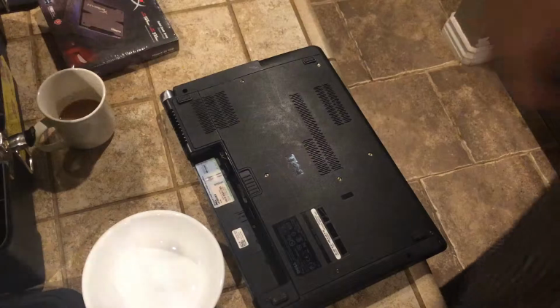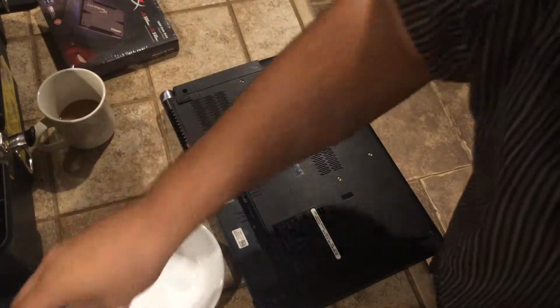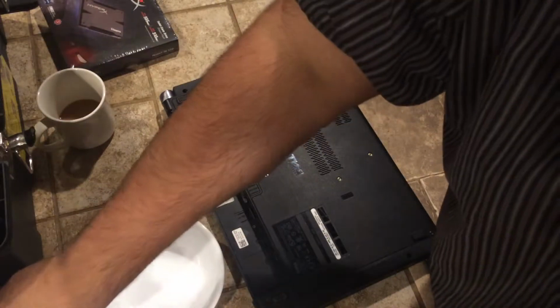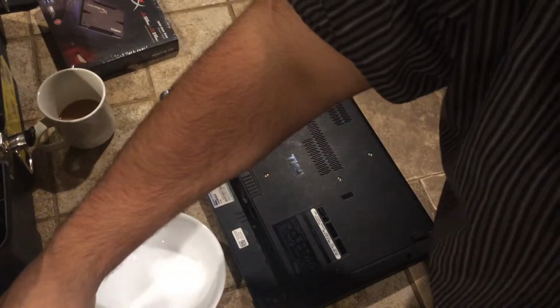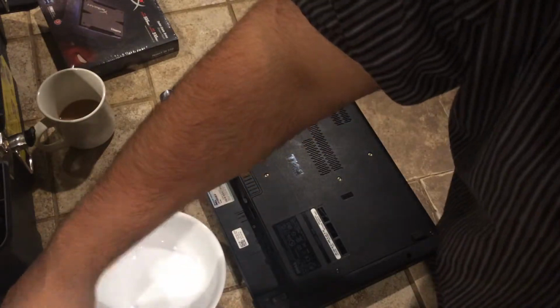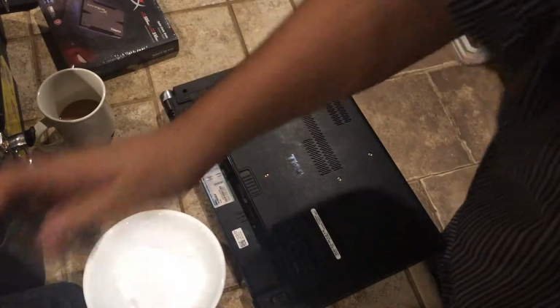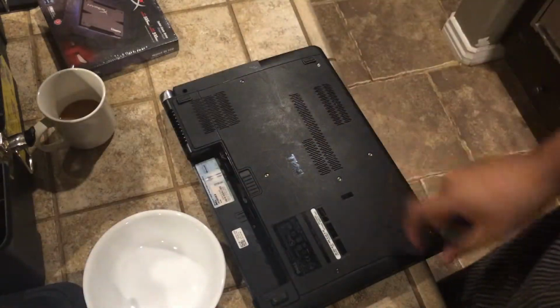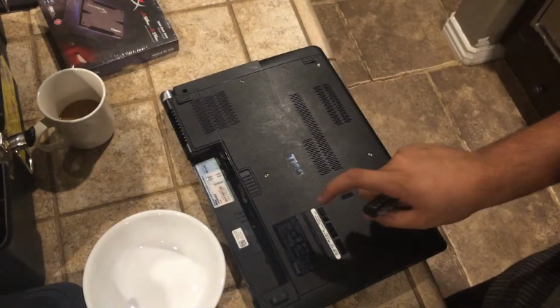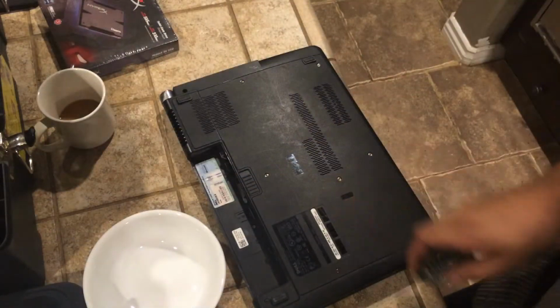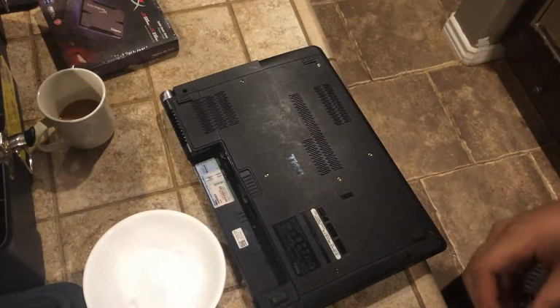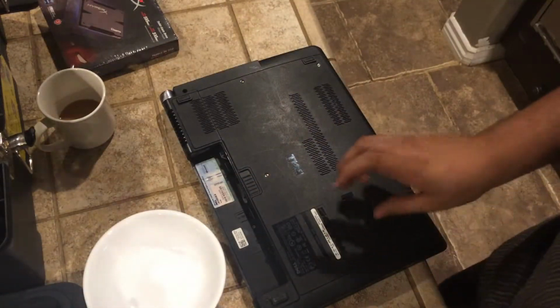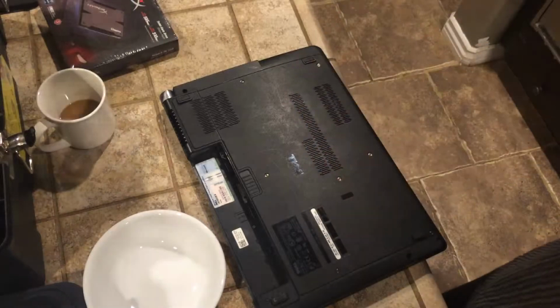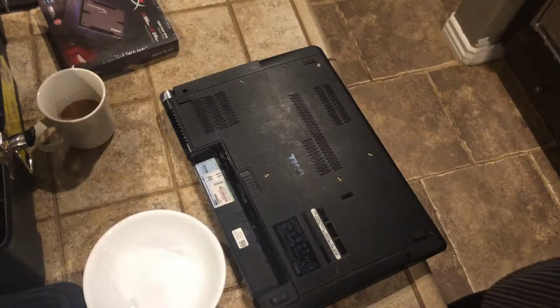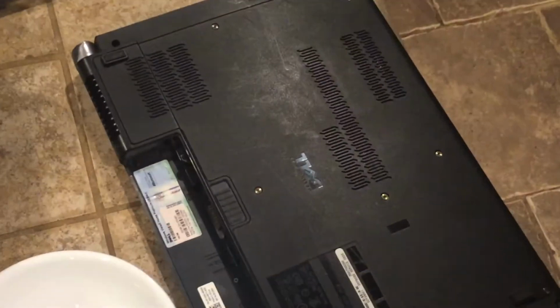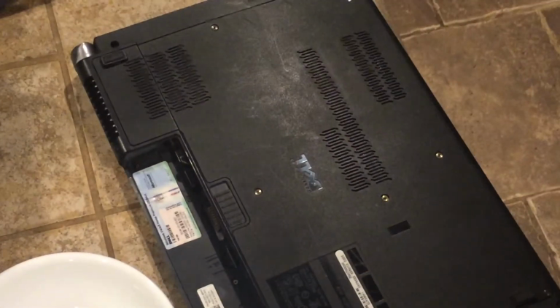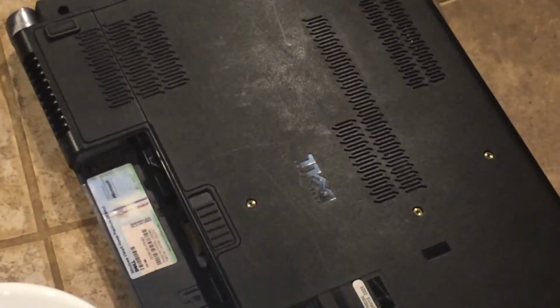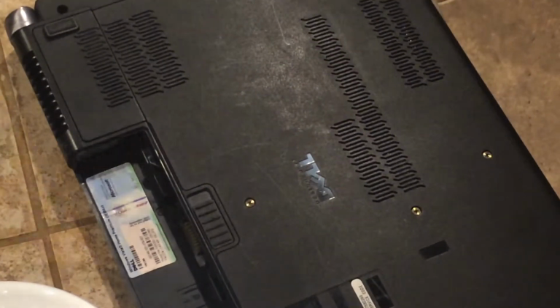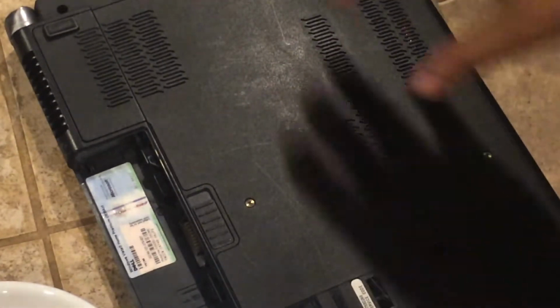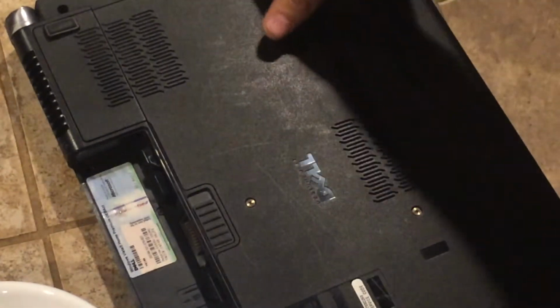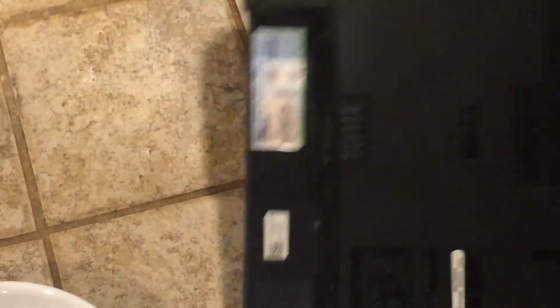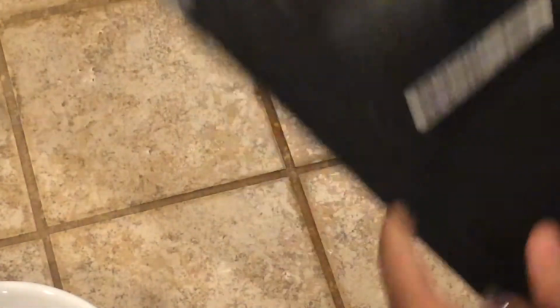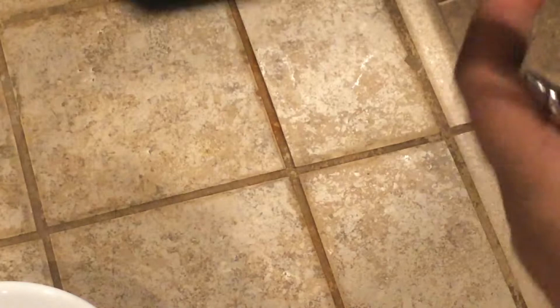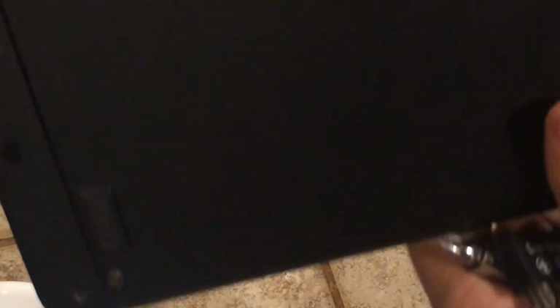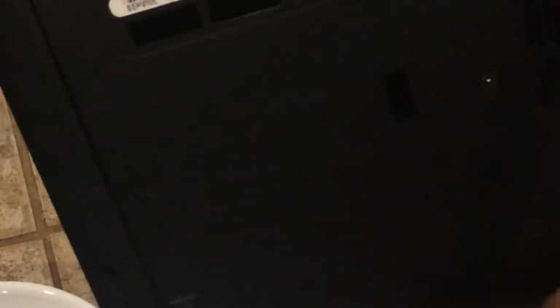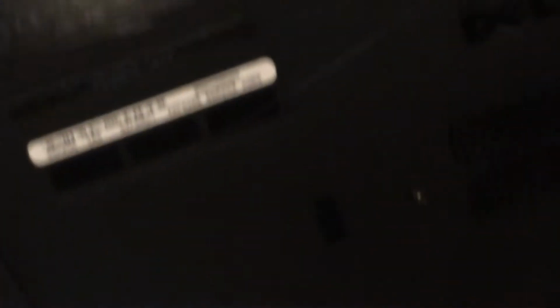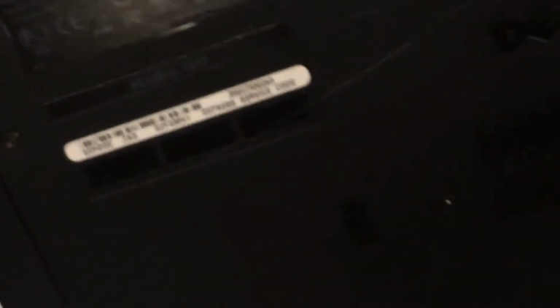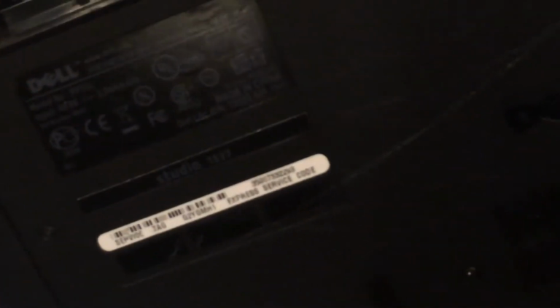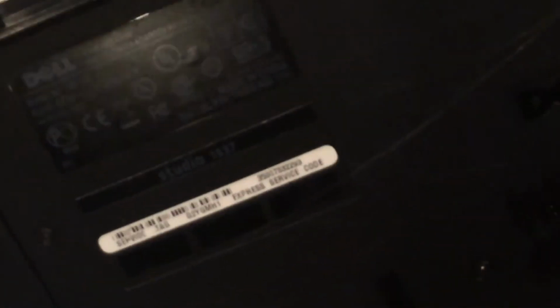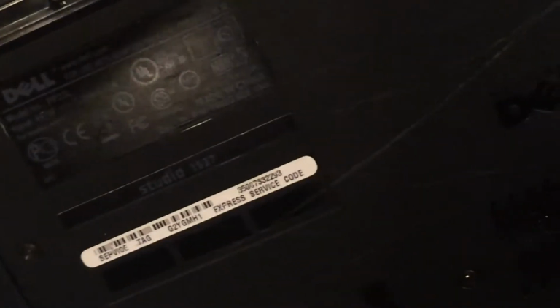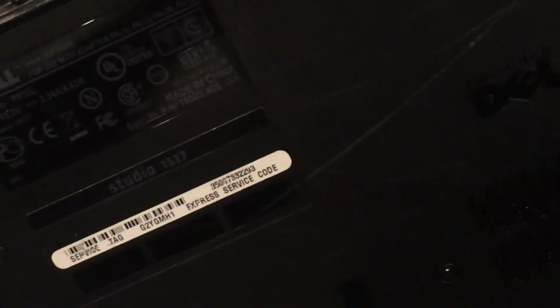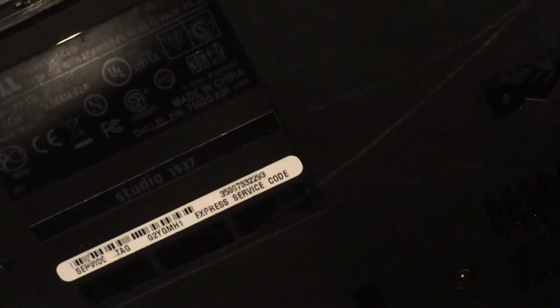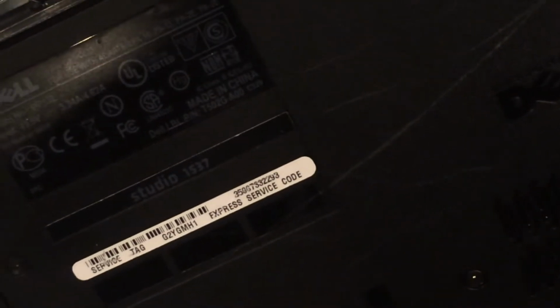Hey YouTube, this is a quick video on how to replace the hard drive on your Dell Studio 1537. We're going to be replacing it with an SSD drive. You can see over there it's the Studio 1537.